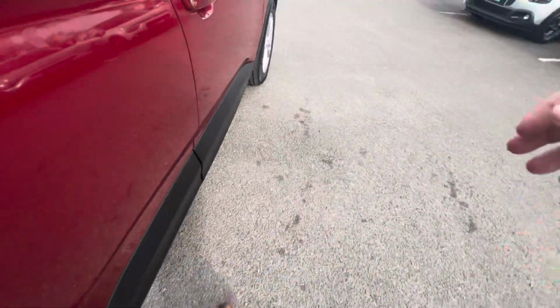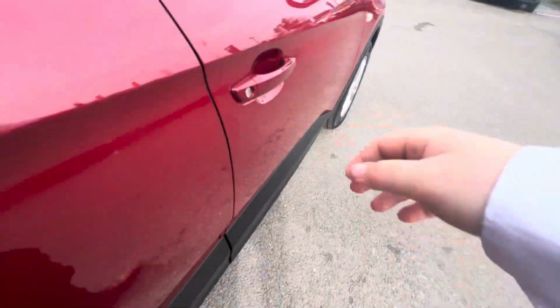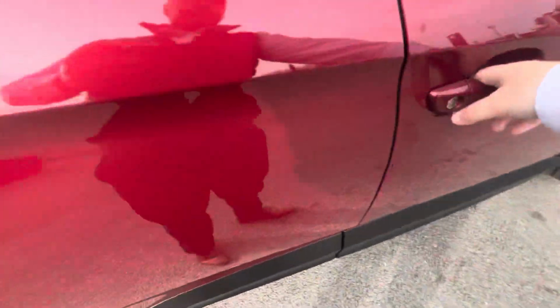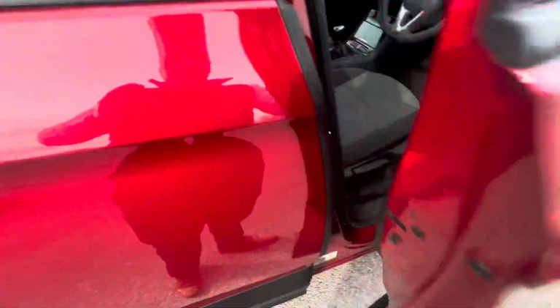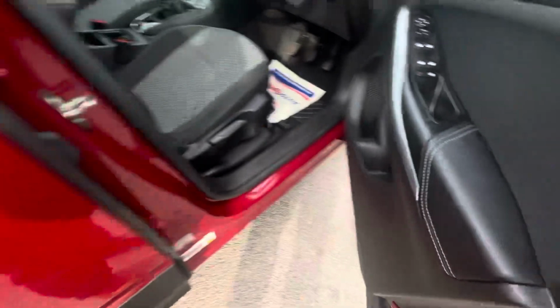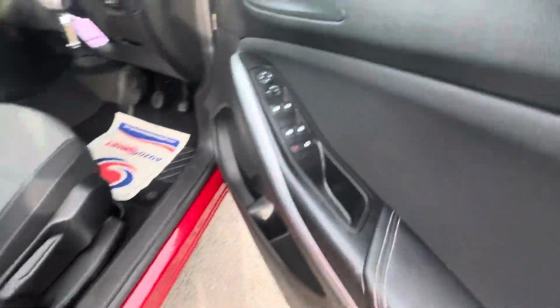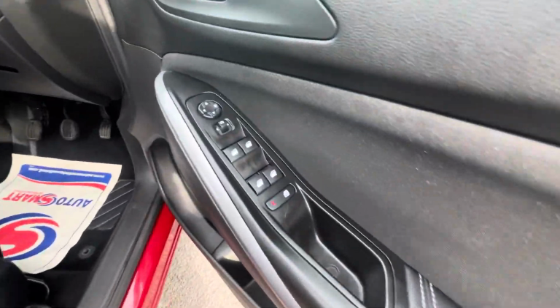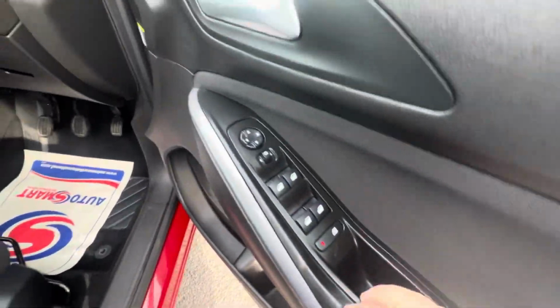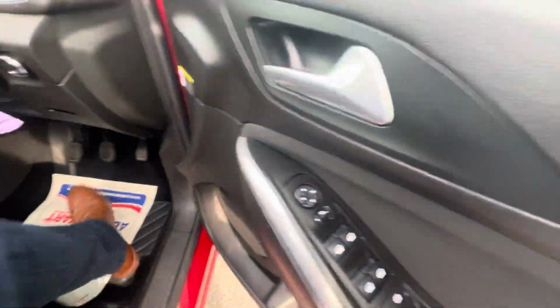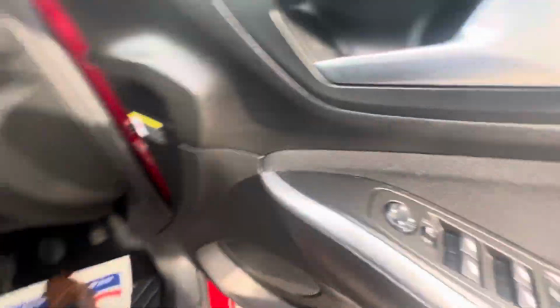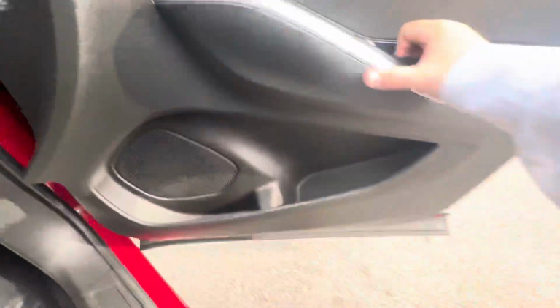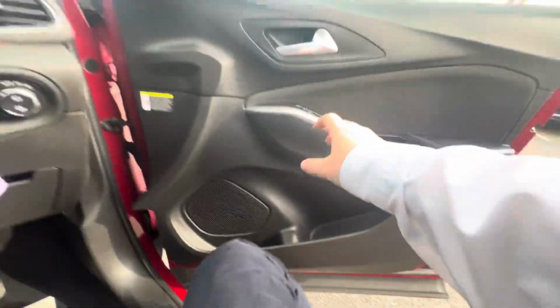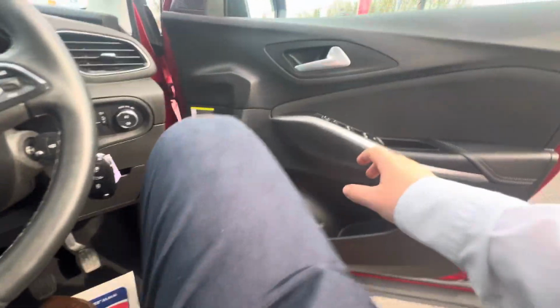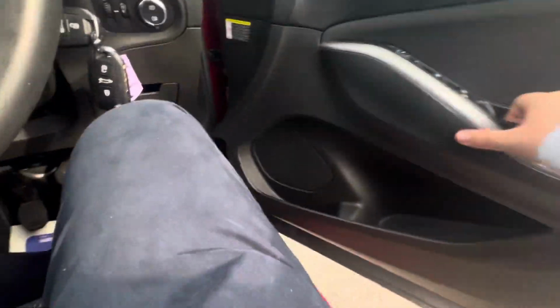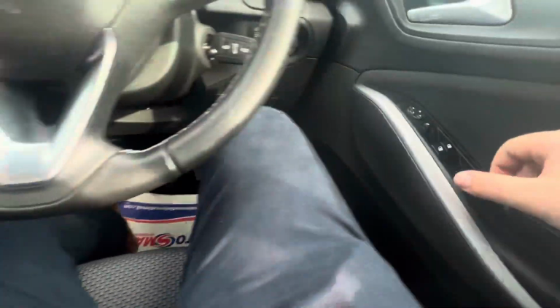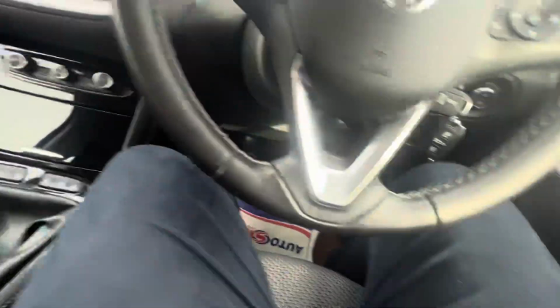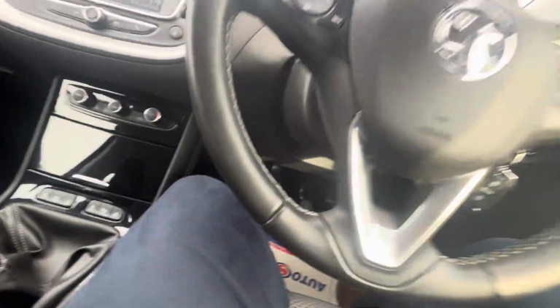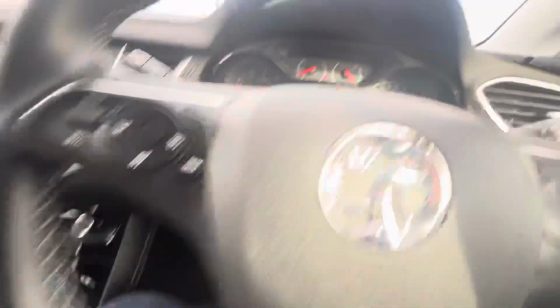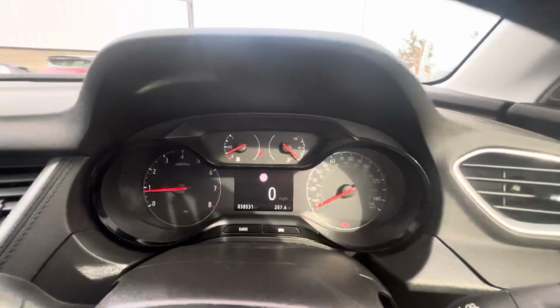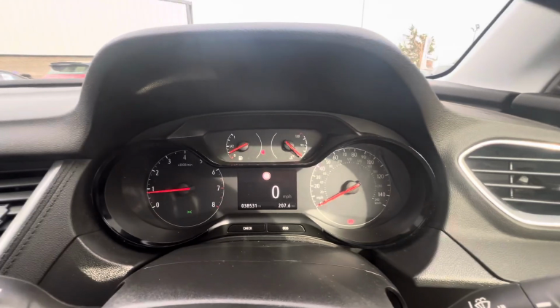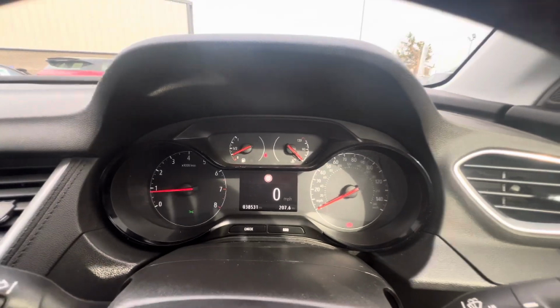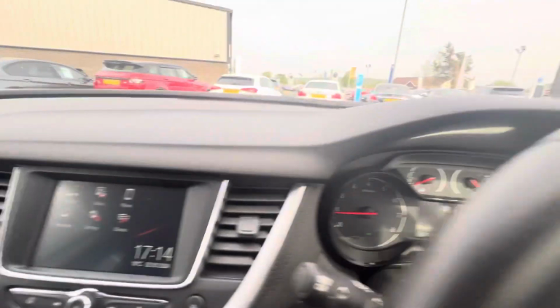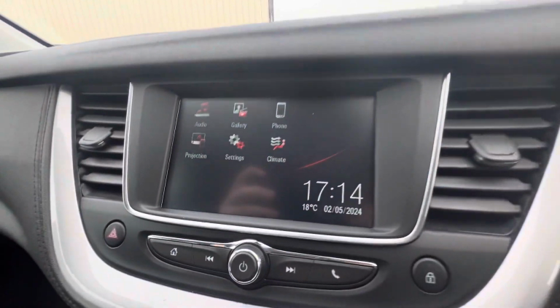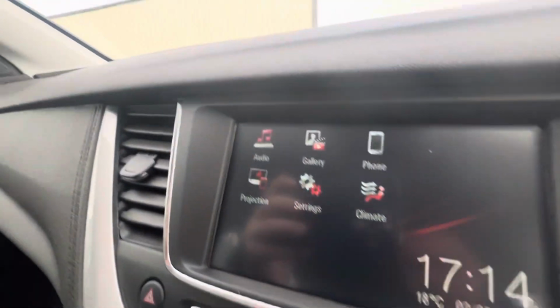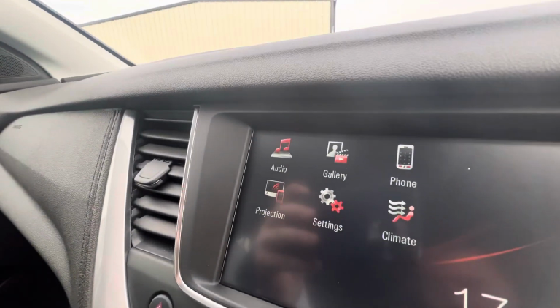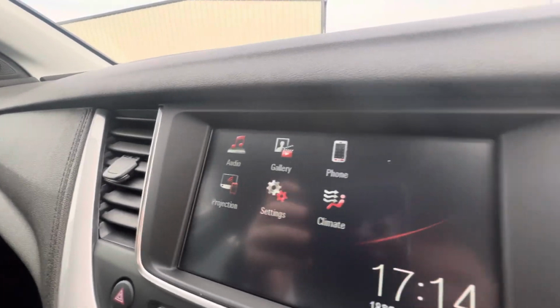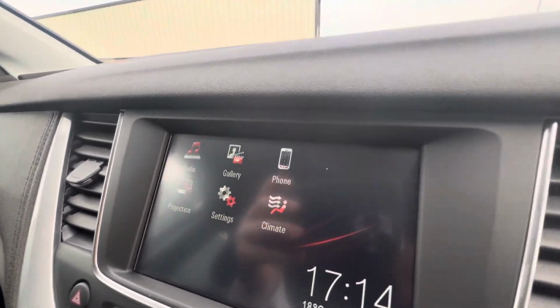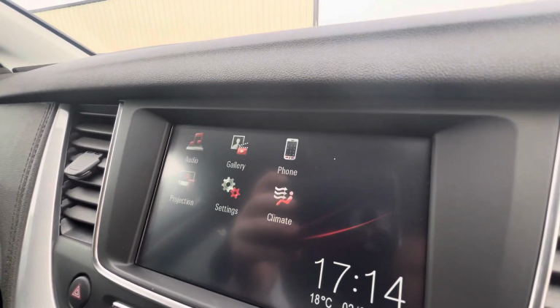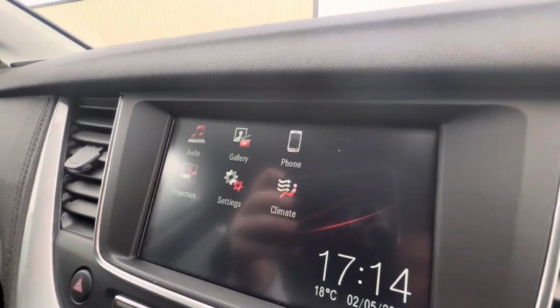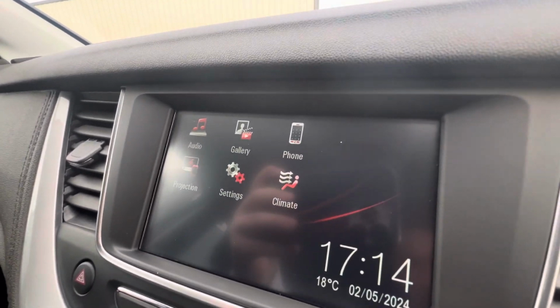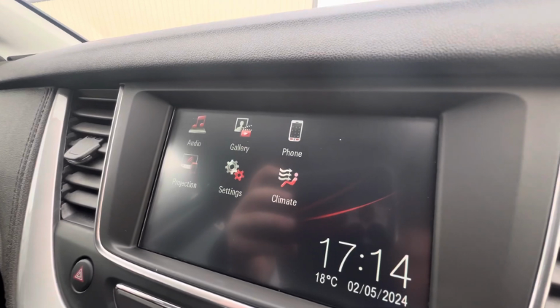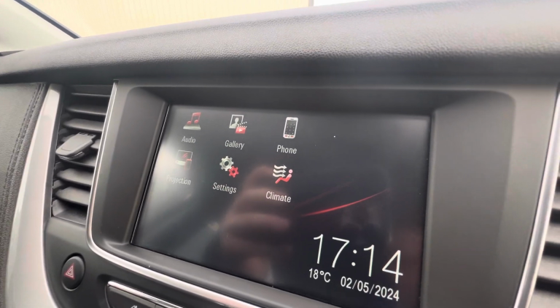As you come around to the driver side, you have electric windows and also your mirrors on the door. You have your digital speedometer here at the top, touch screen in the middle, comes with DAB radio, you also have Bluetooth, Apple CarPlay and Android Auto.